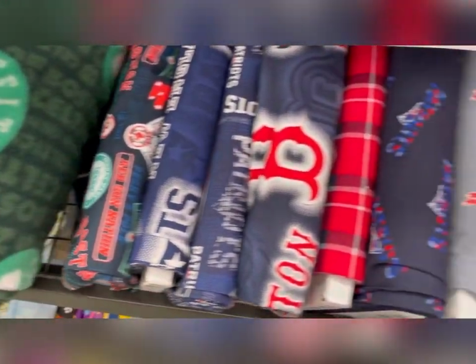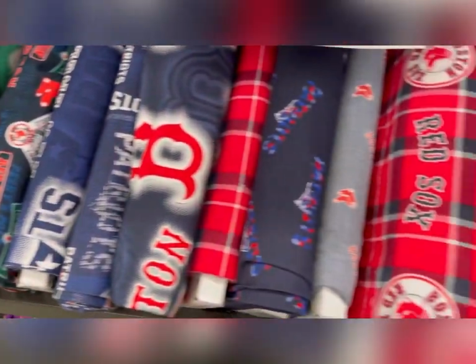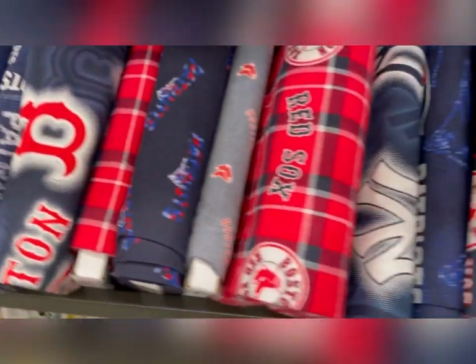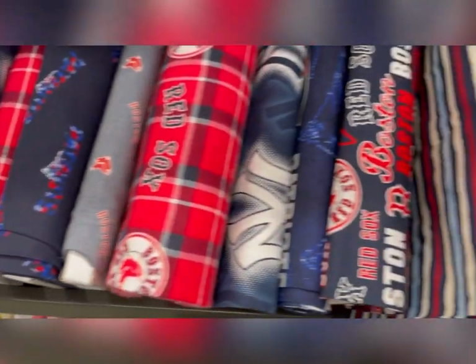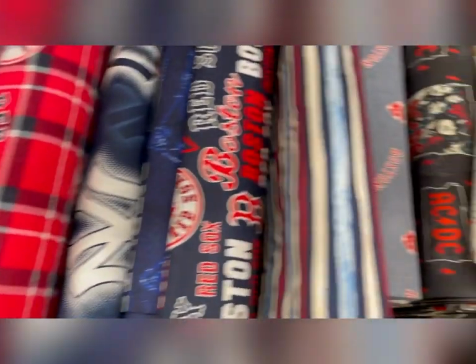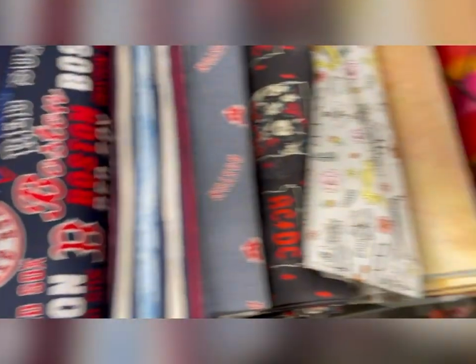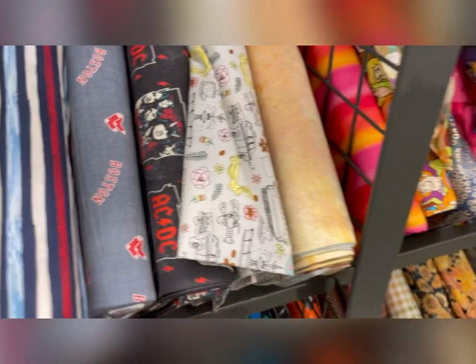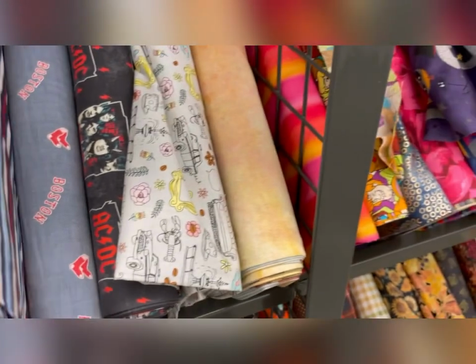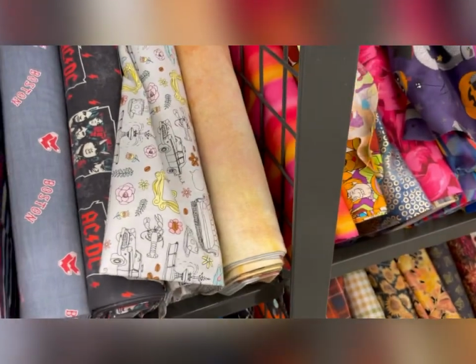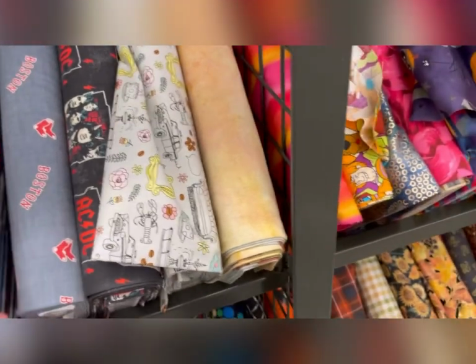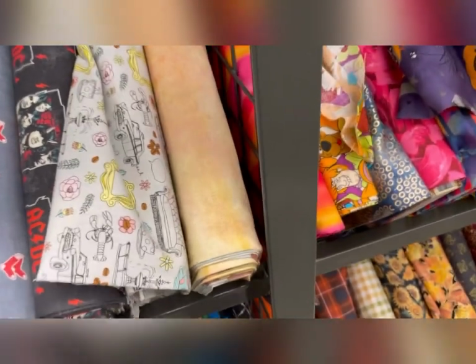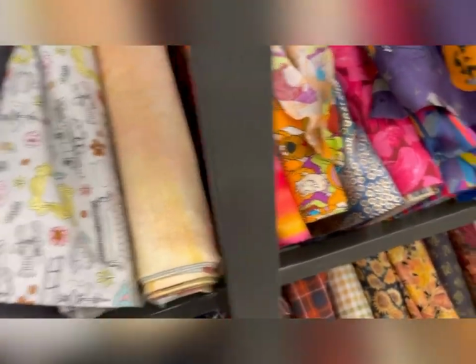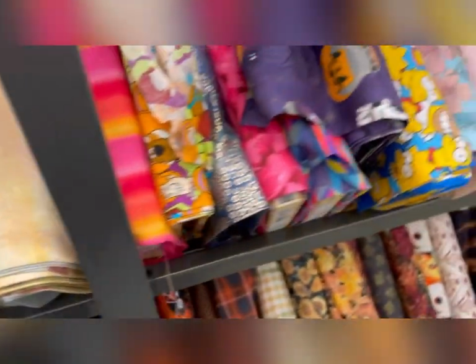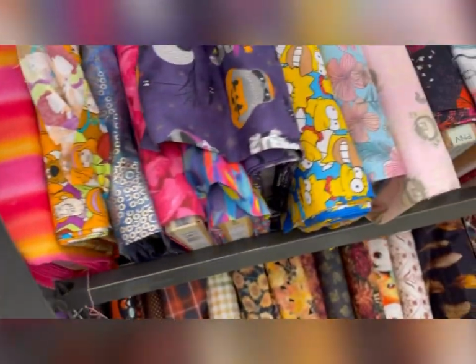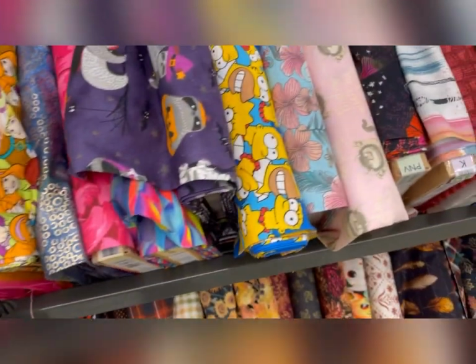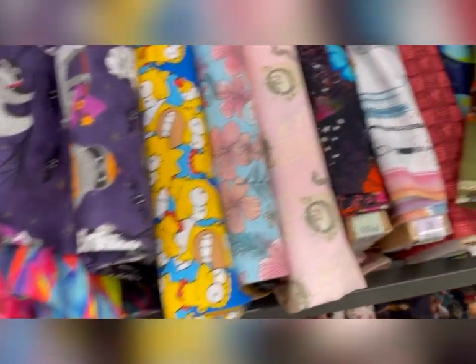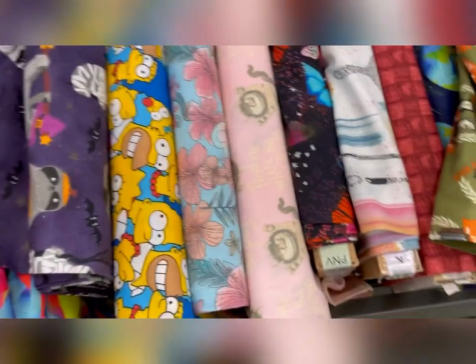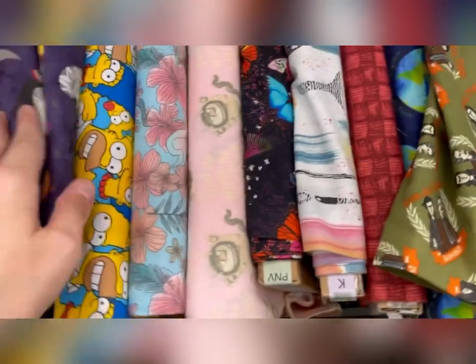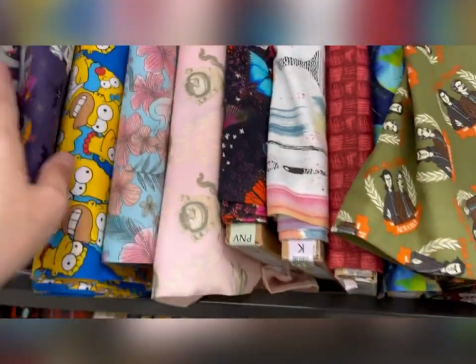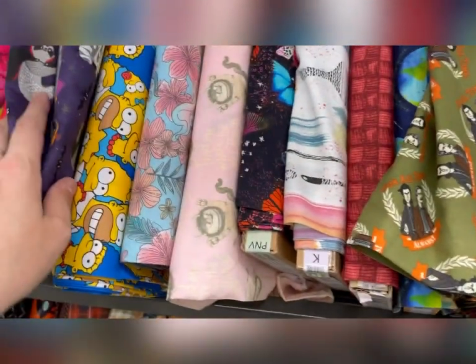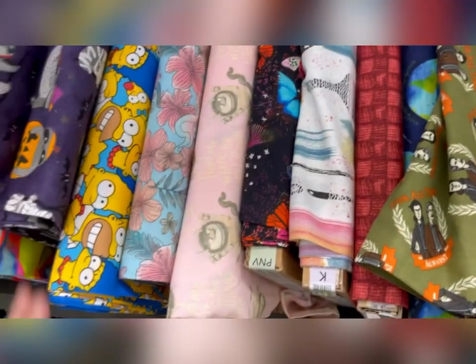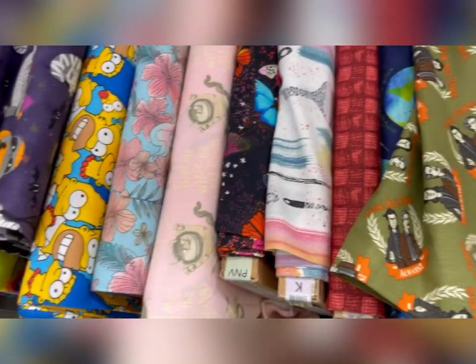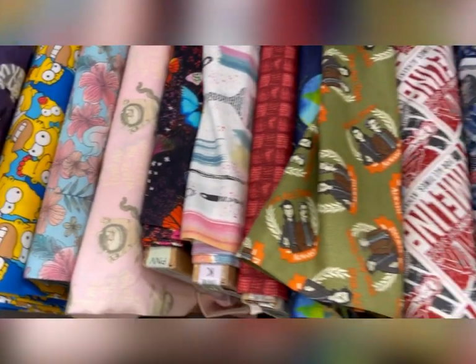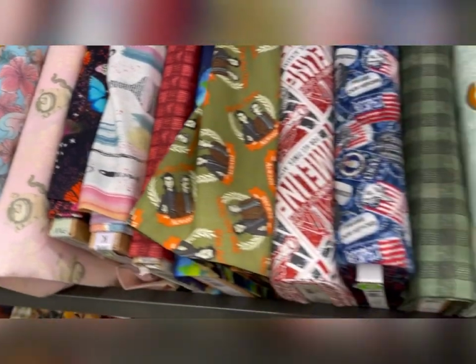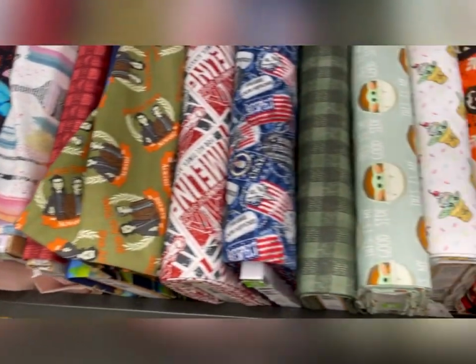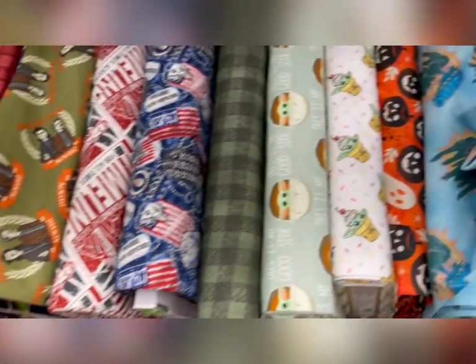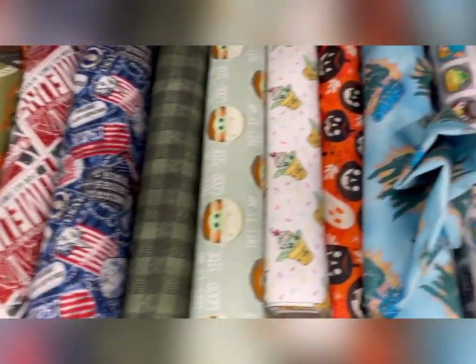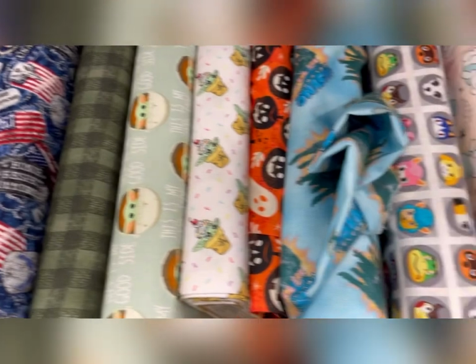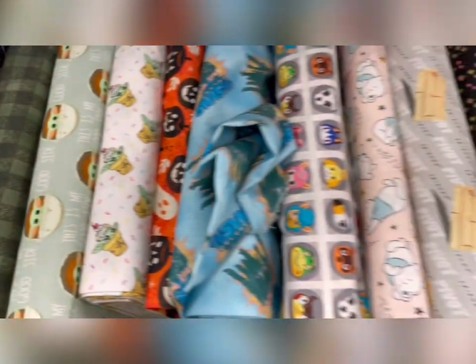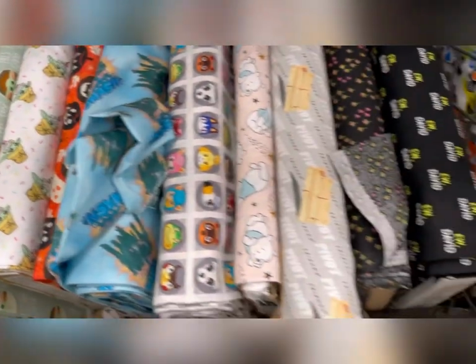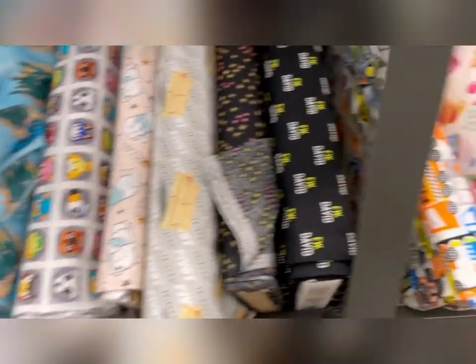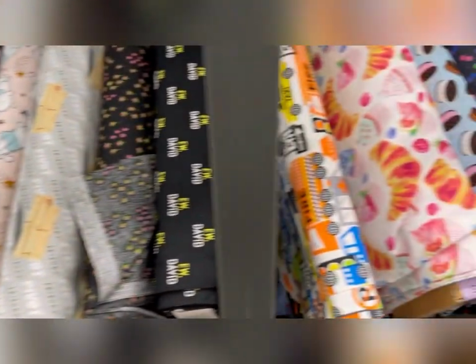Yeah, lots of sports branded stuff — obviously that's going to change depending on where your store is located. That was Friends fabric right there. 4th of July — well, Americana, I should say.